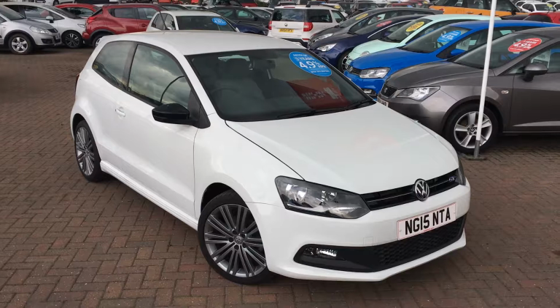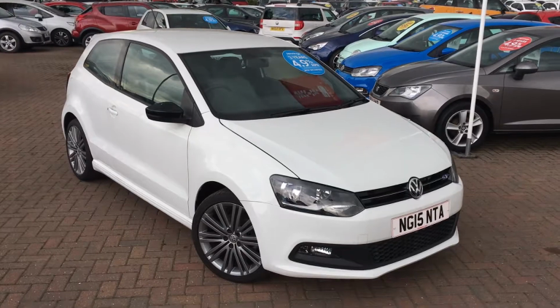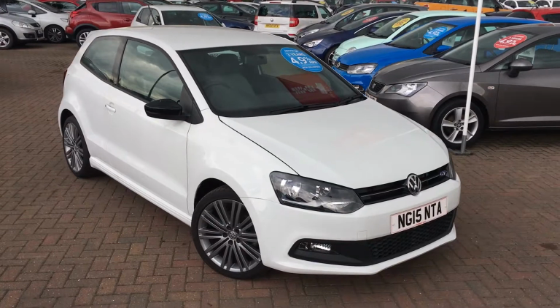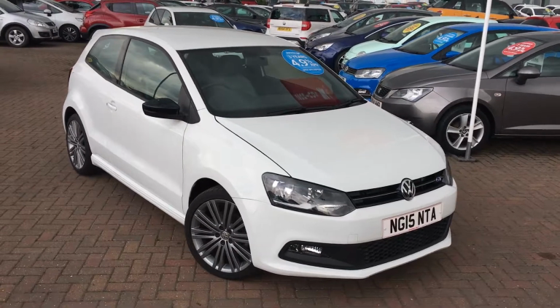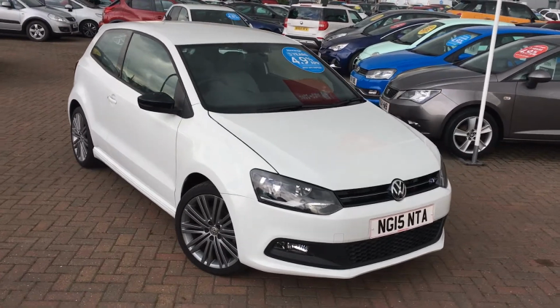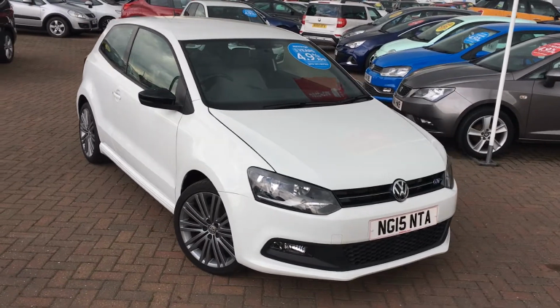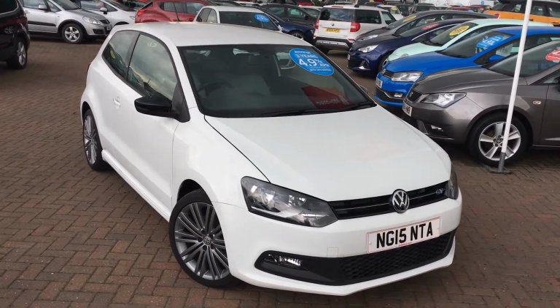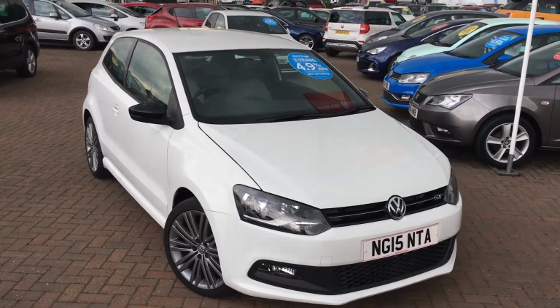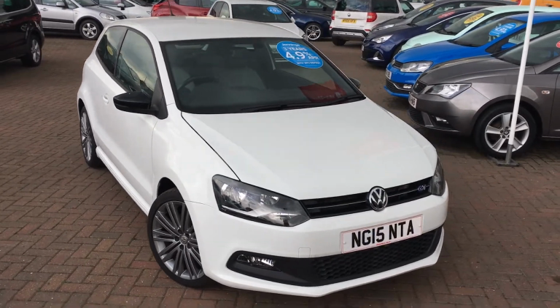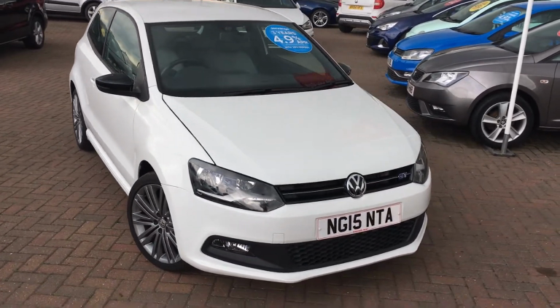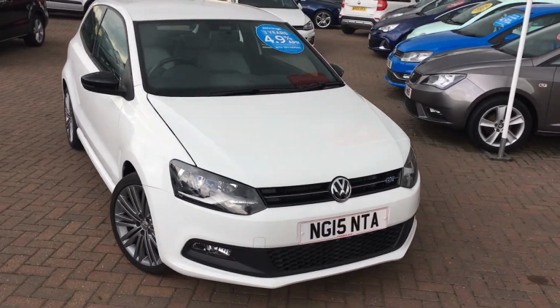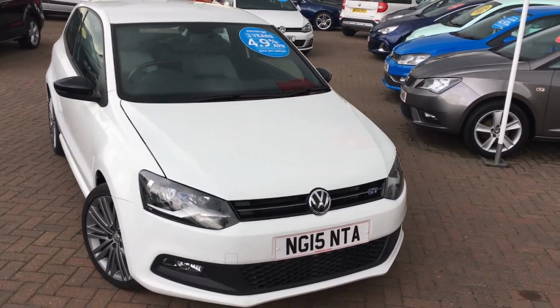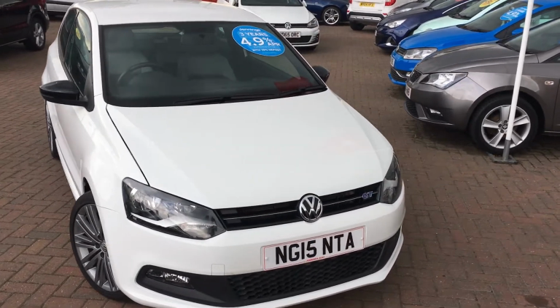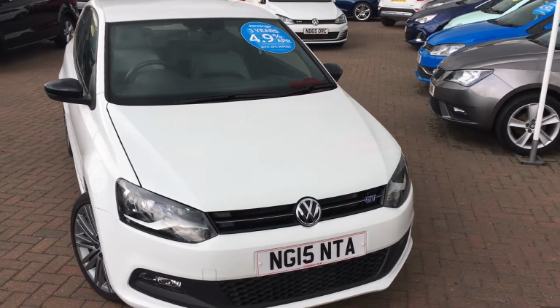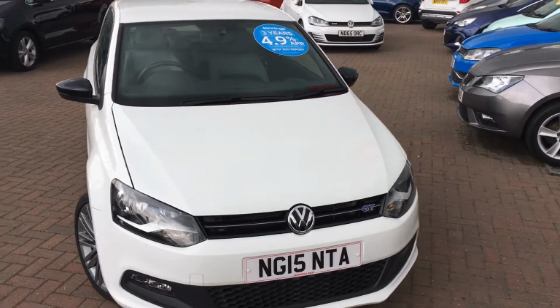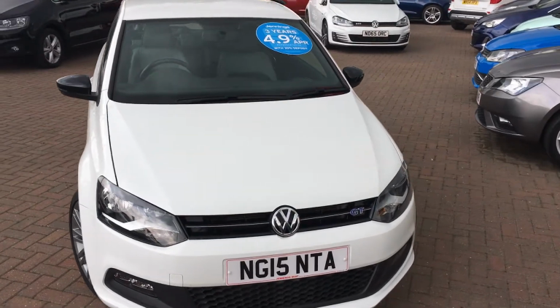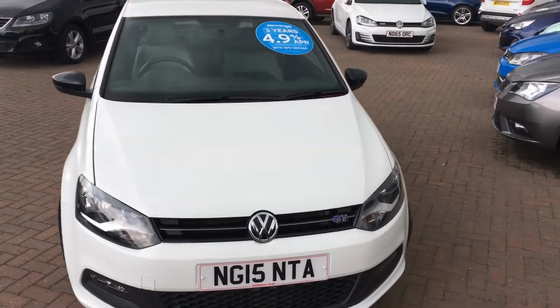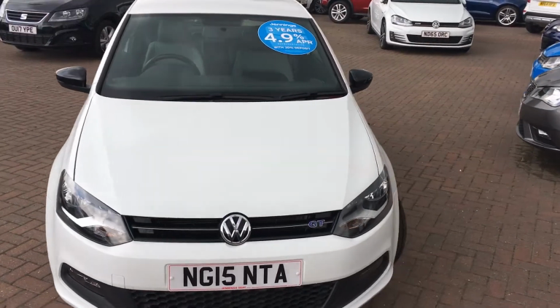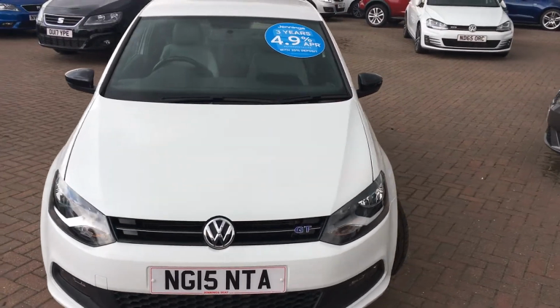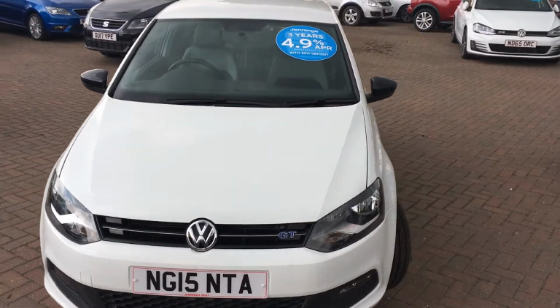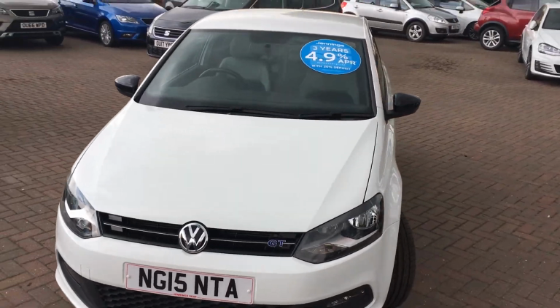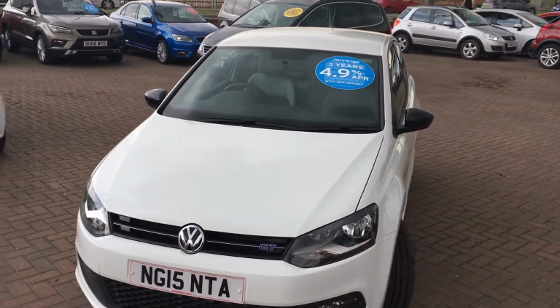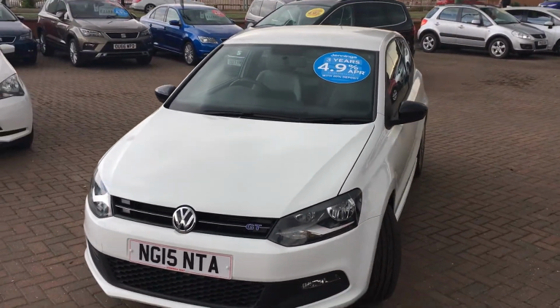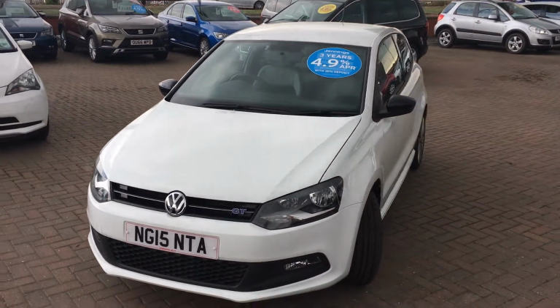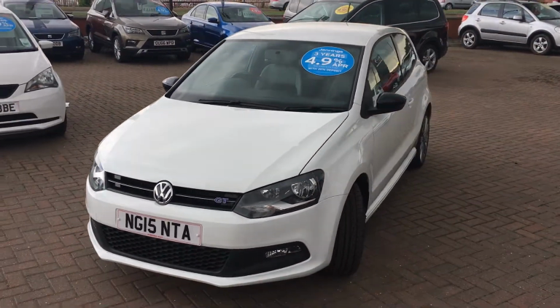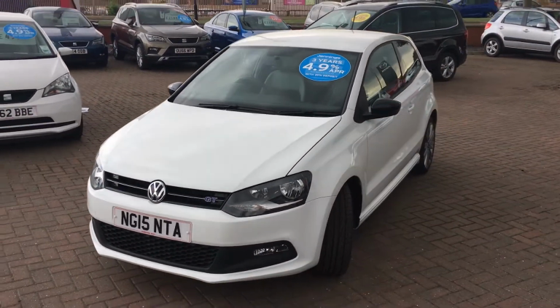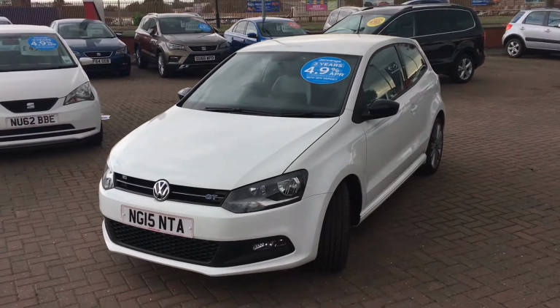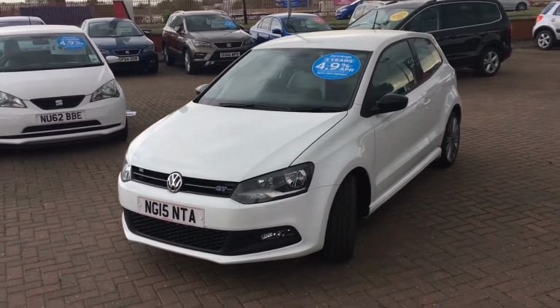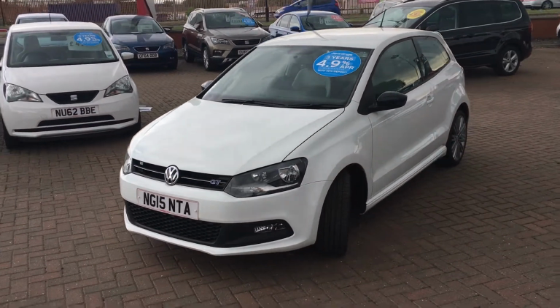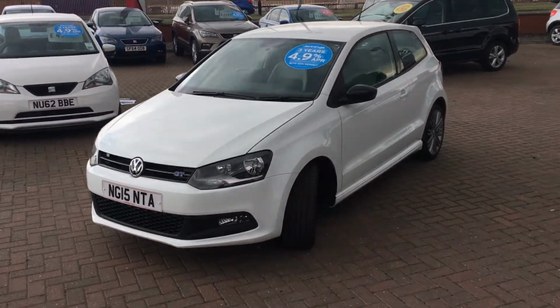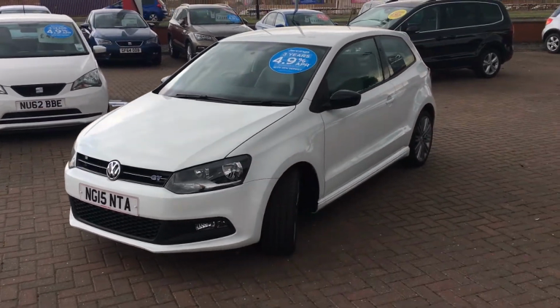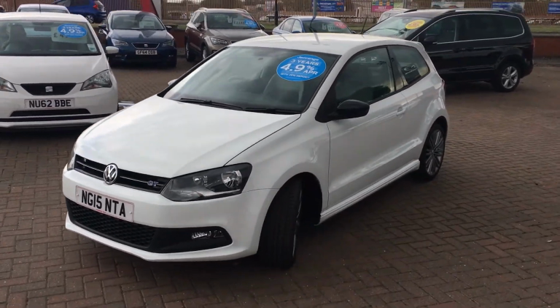Hi everyone, it's Conor at Jennings SEAT and this is the VW Polo 1.4 litre TSI Blue GT, finished in white. The Polo is a really fantastic little supermini — makes an ideal city run around, or even as a first car.